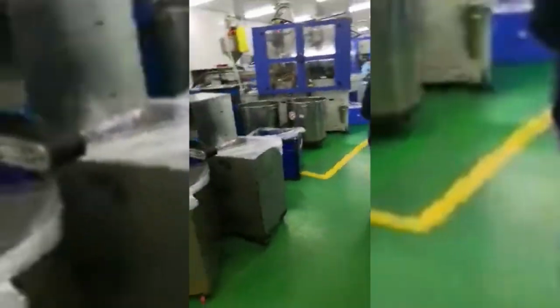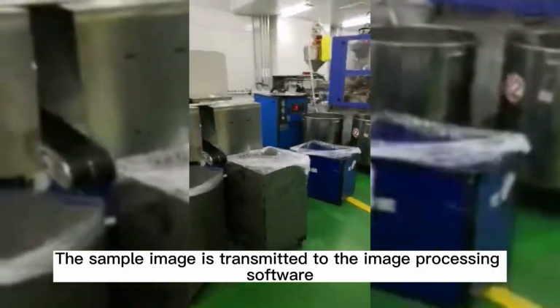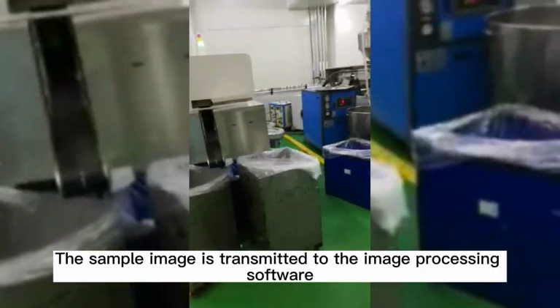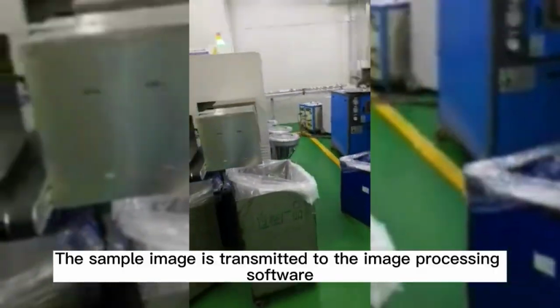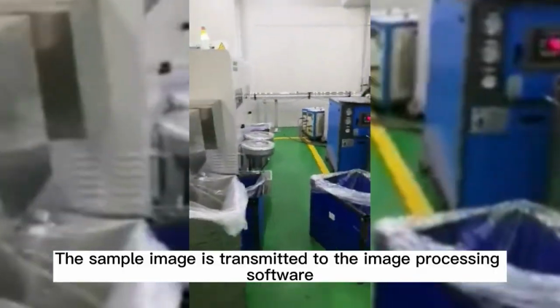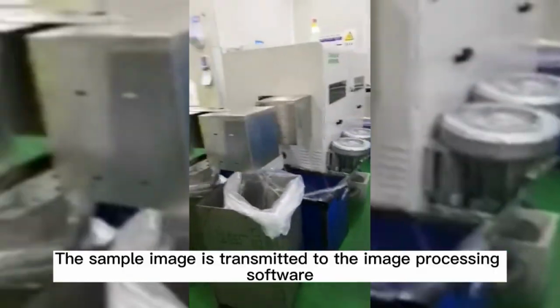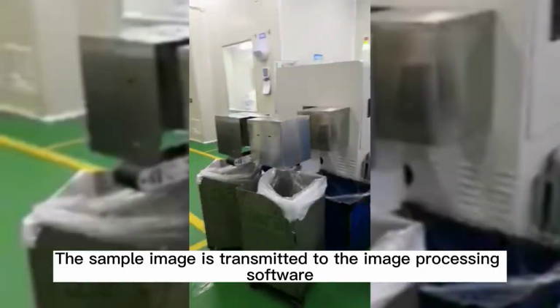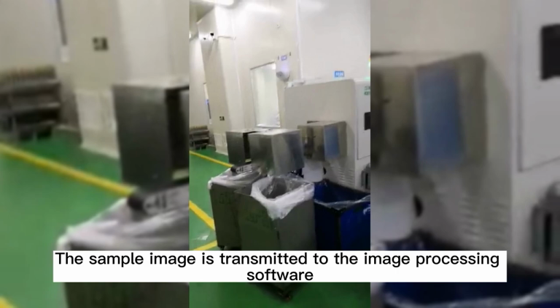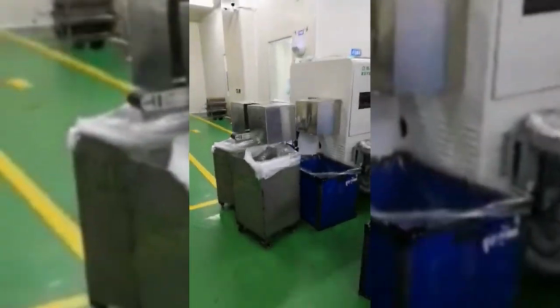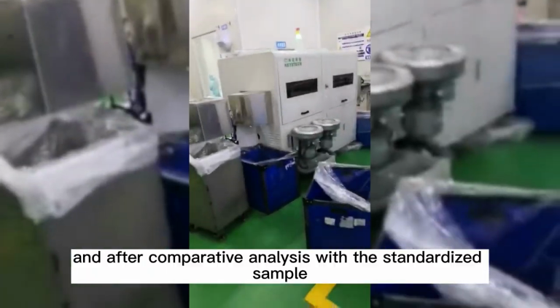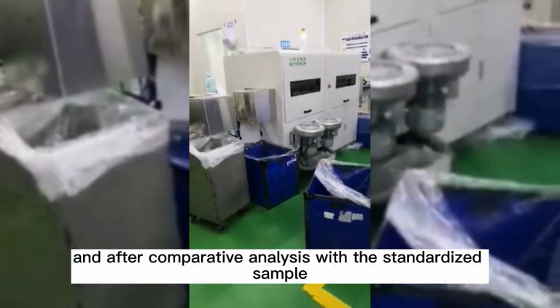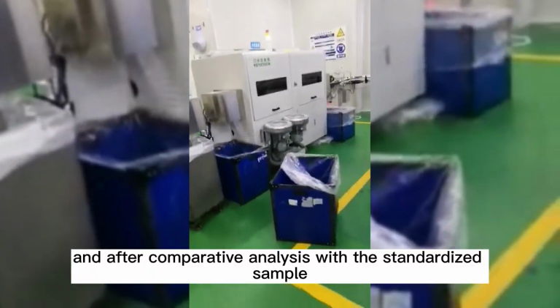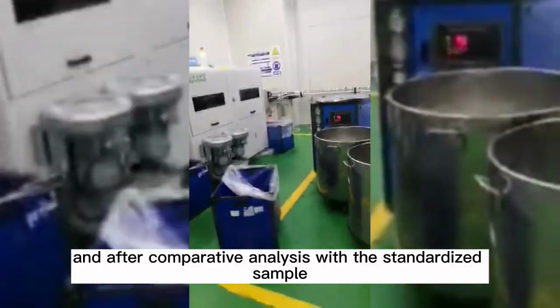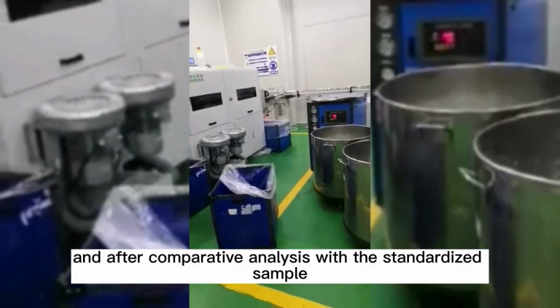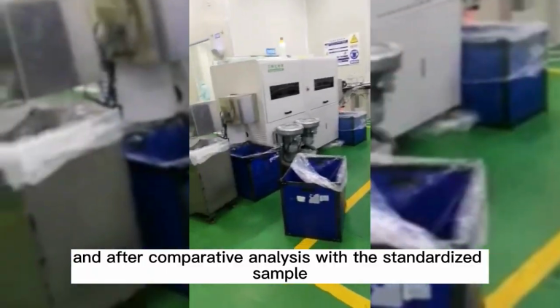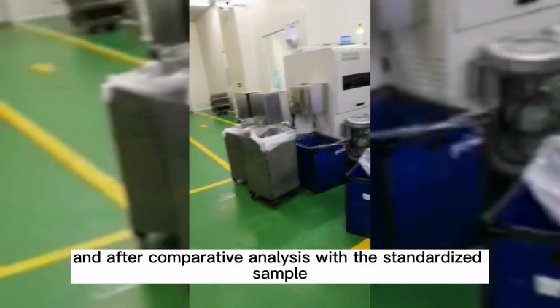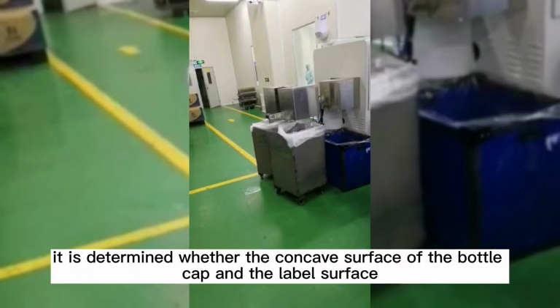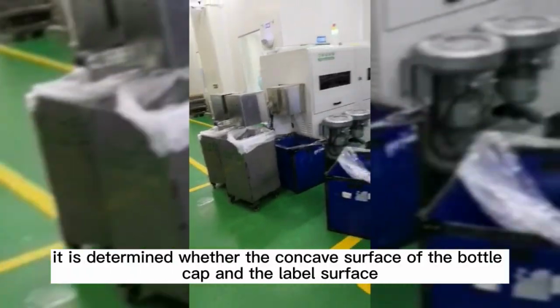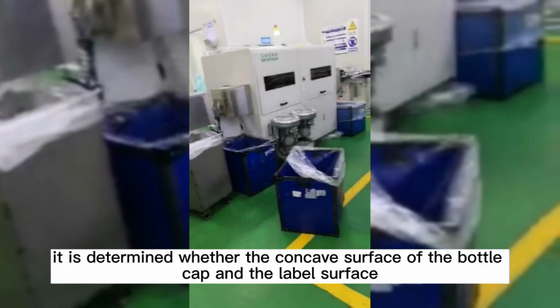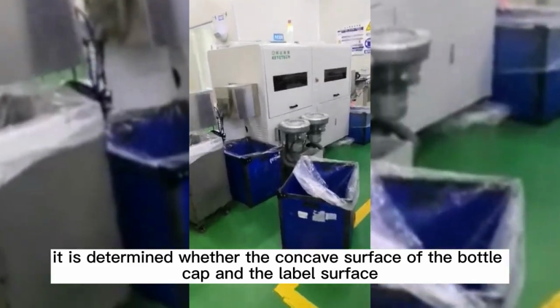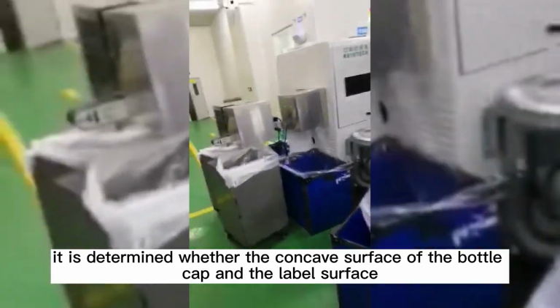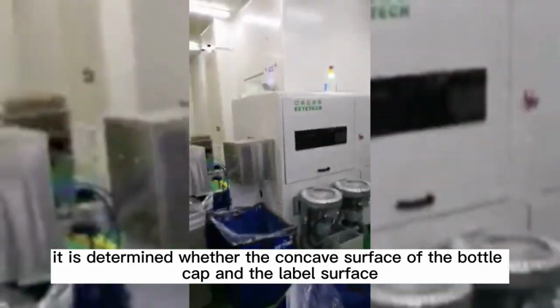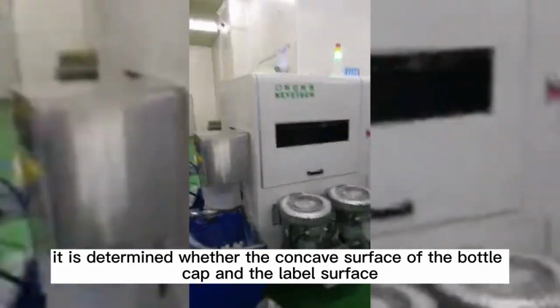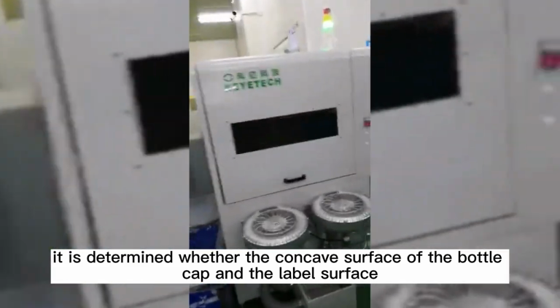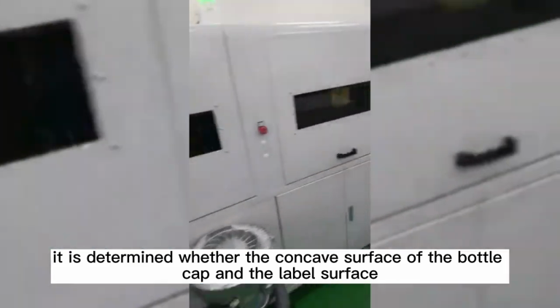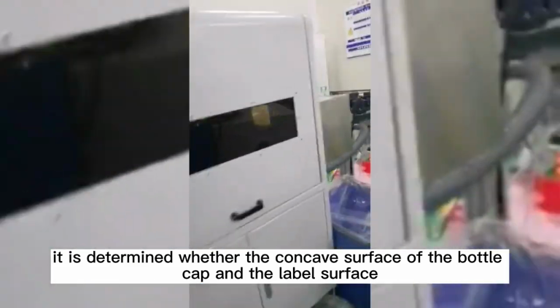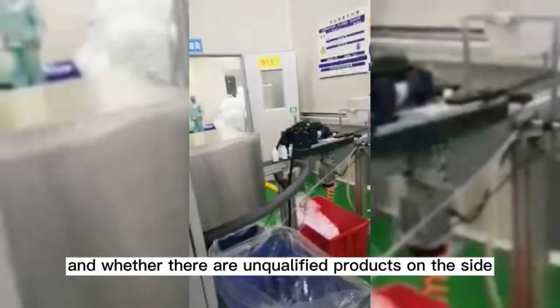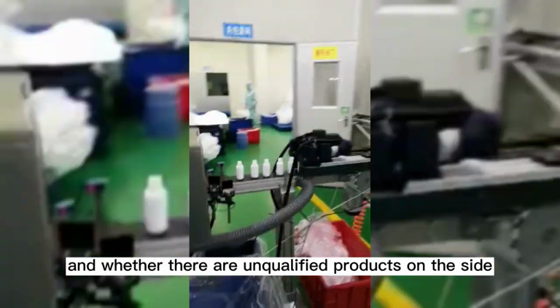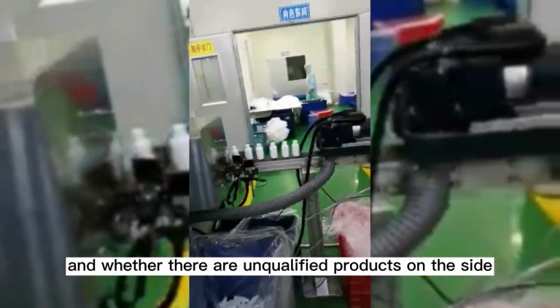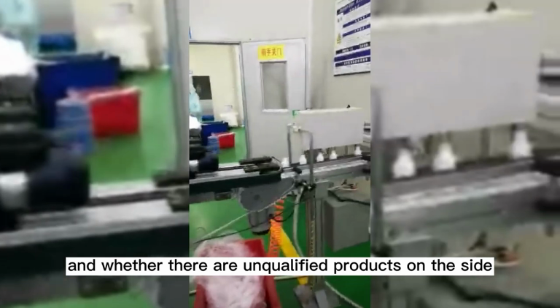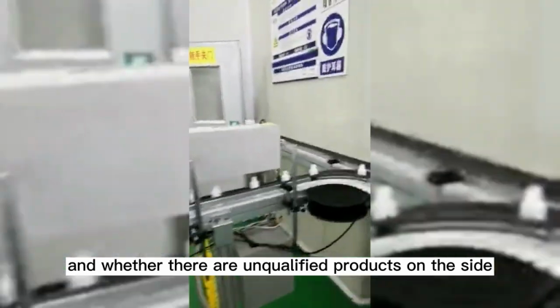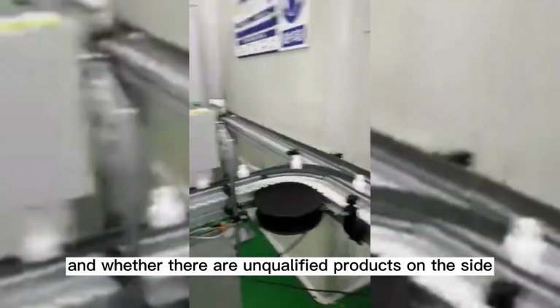The sample image is transmitted to the image processing software, and after comparative analysis with the standardized sample, it is determined whether the concave surface of the bottle cap, the label surface, and the side of the bottle have any unqualified products.